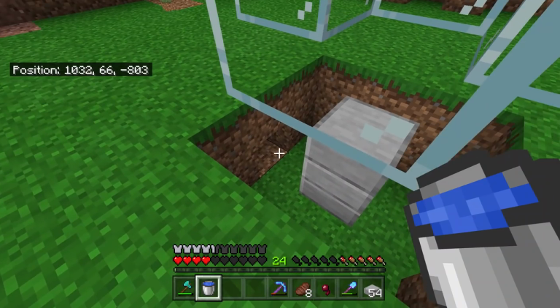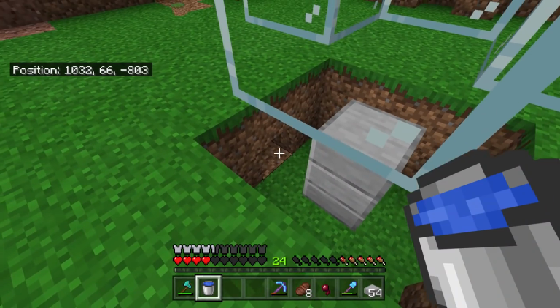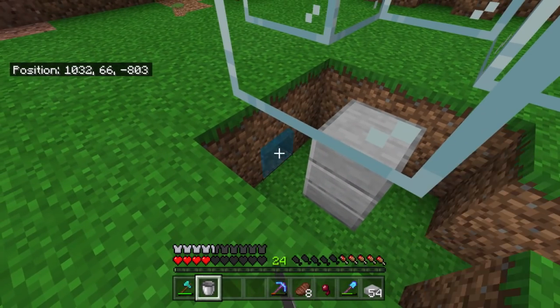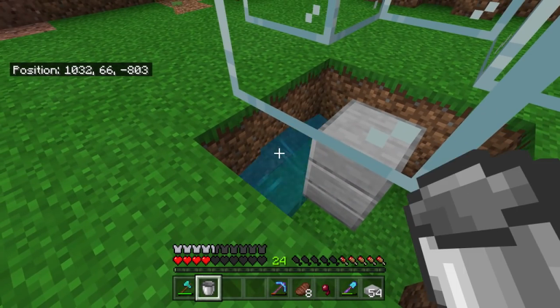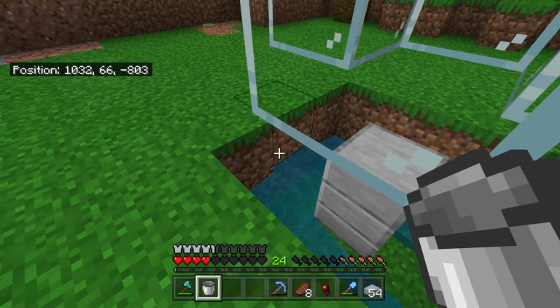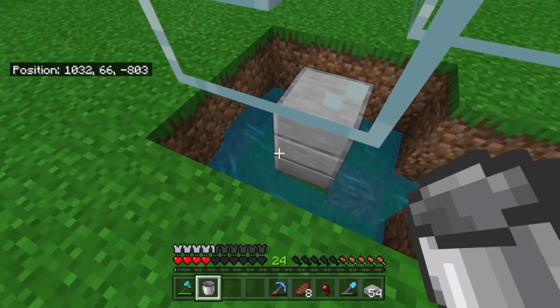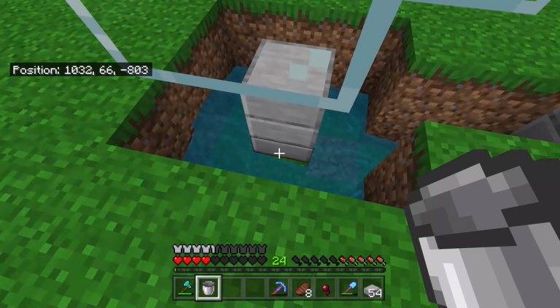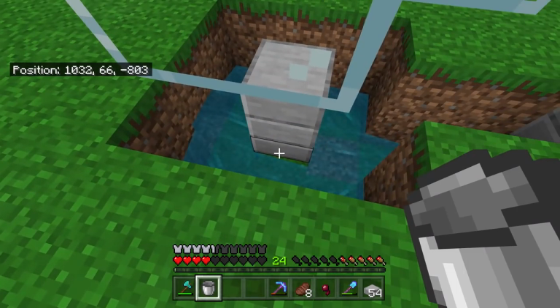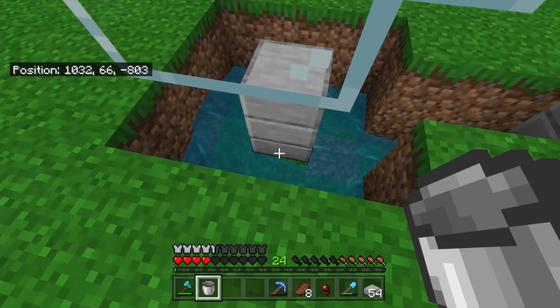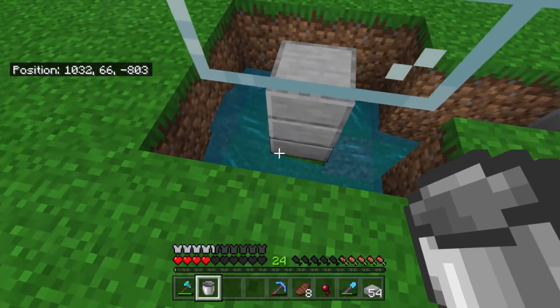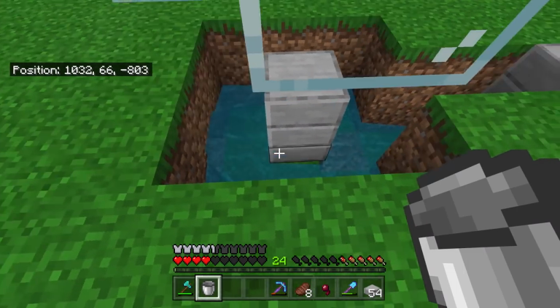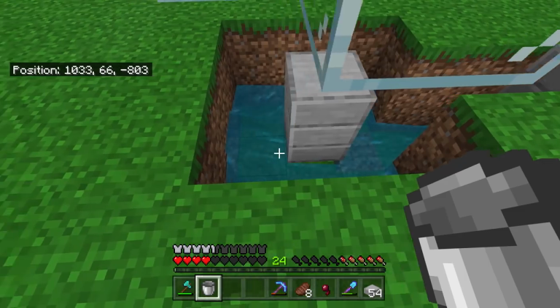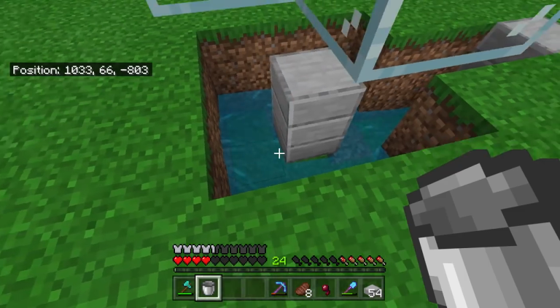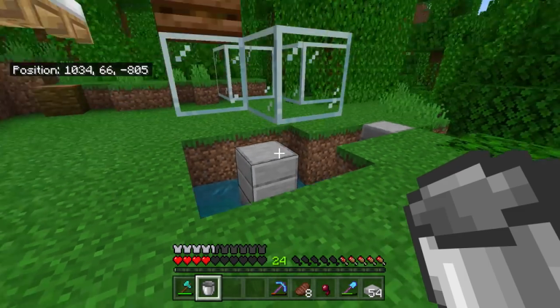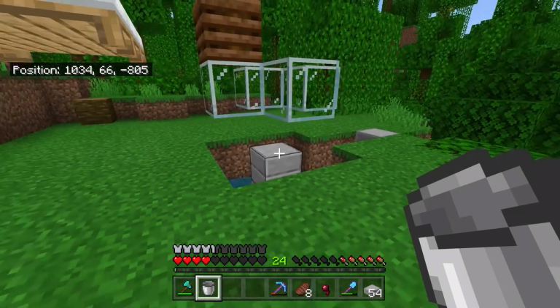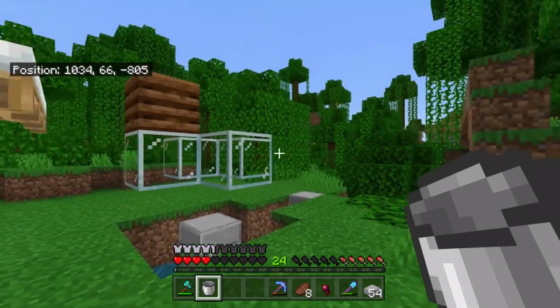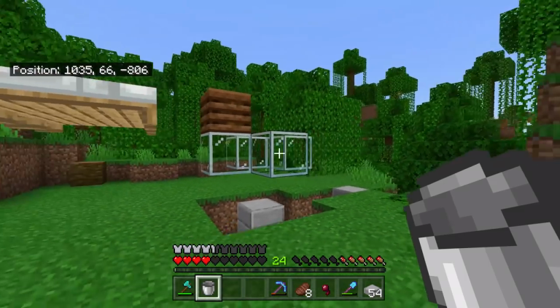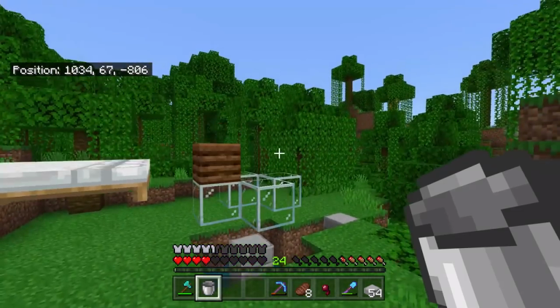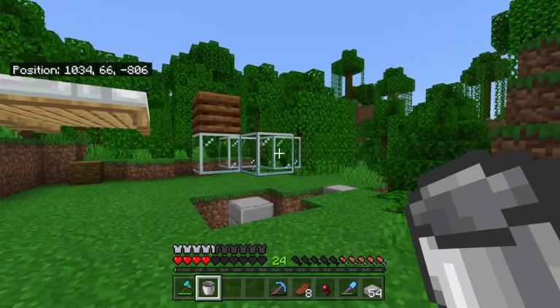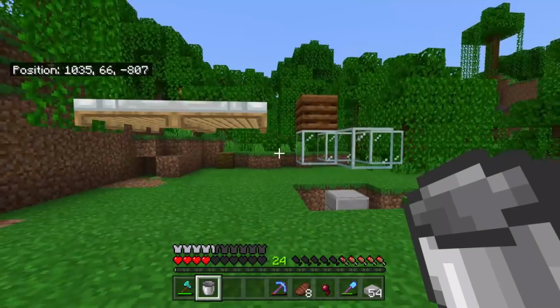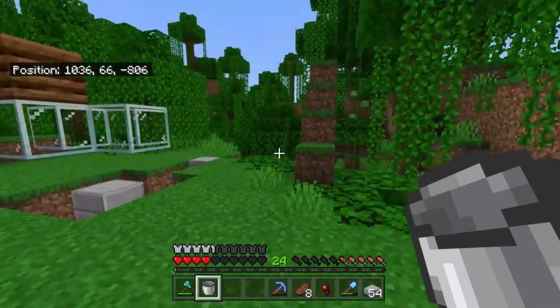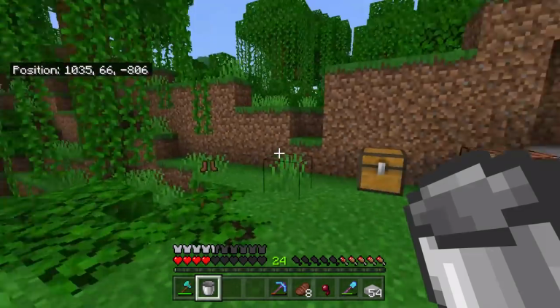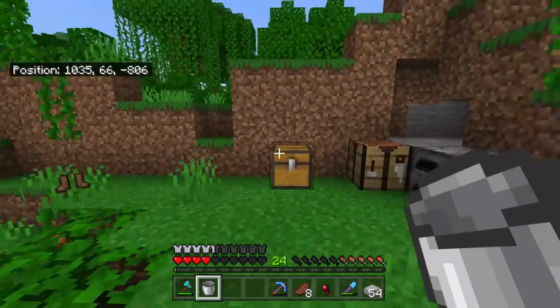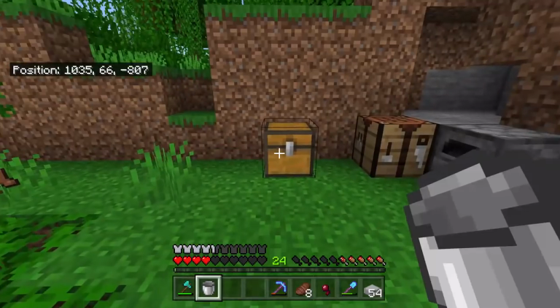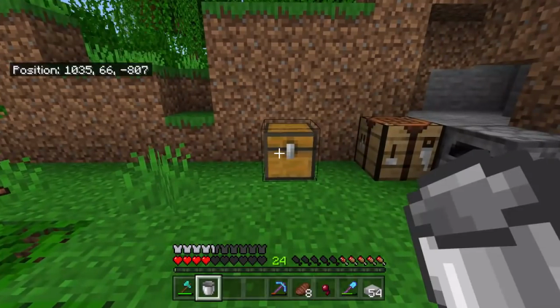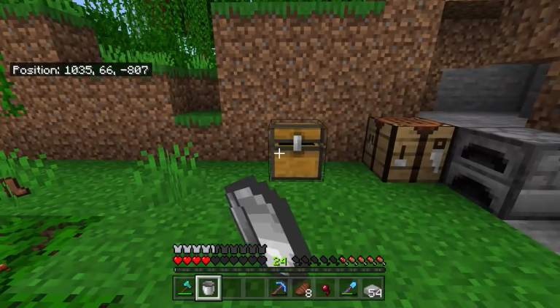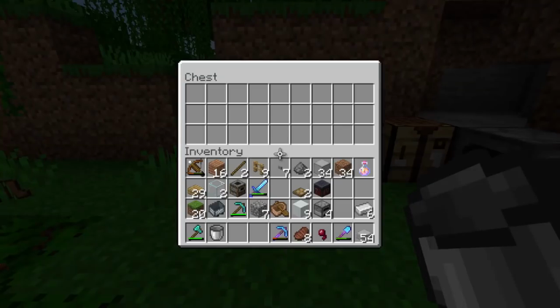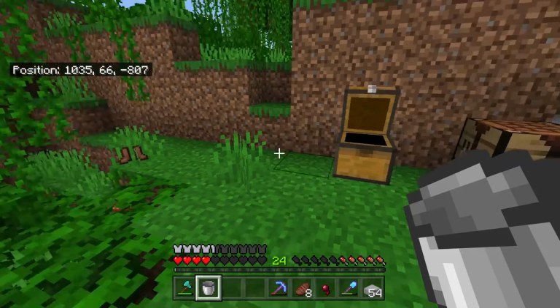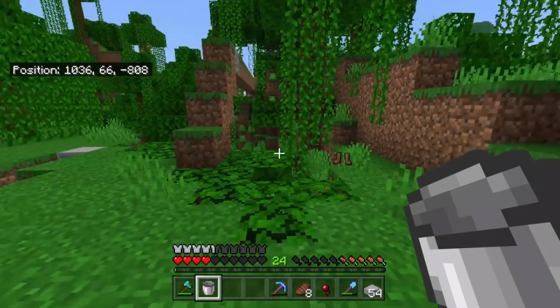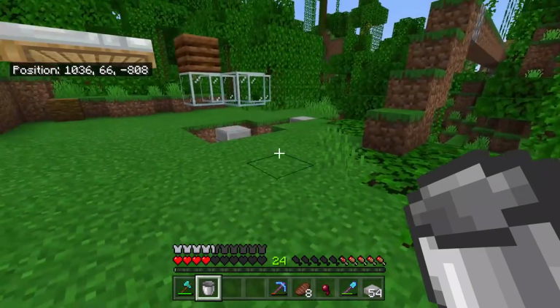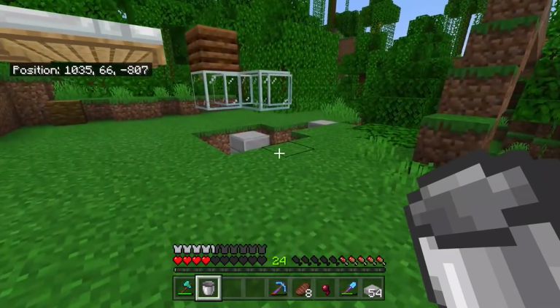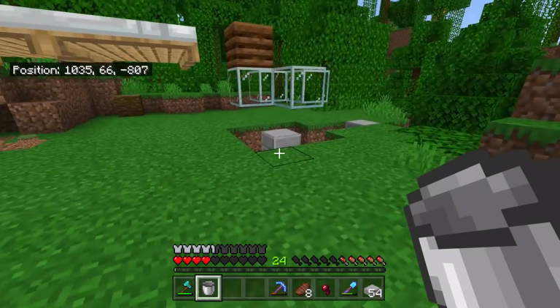The water is going to push those little baby villagers all the way around into the chute — either to the nether or wherever you're going to take them. So now the water's in. We've got one final step before we actually start putting the villagers in. Basically, we need to grab our buttons.